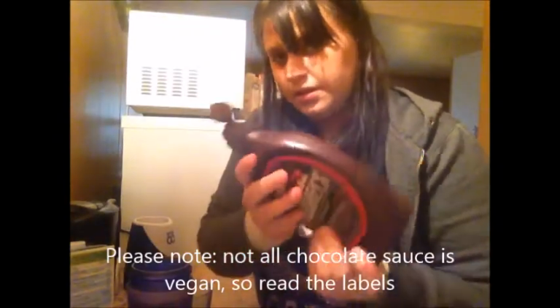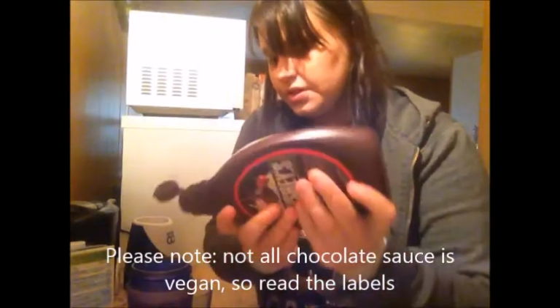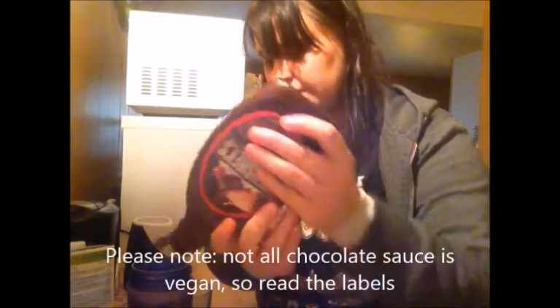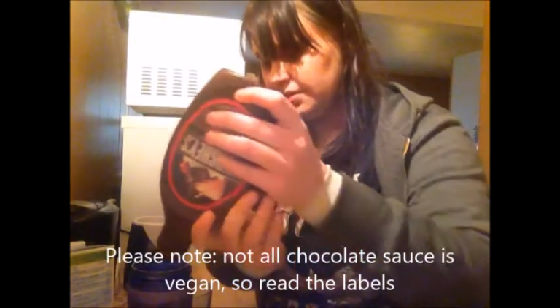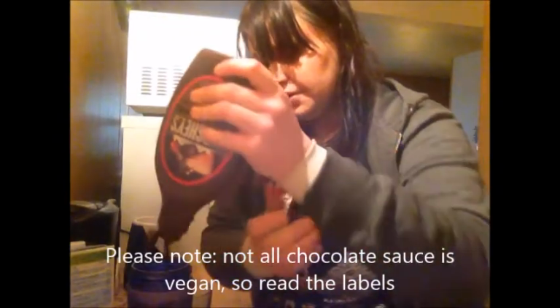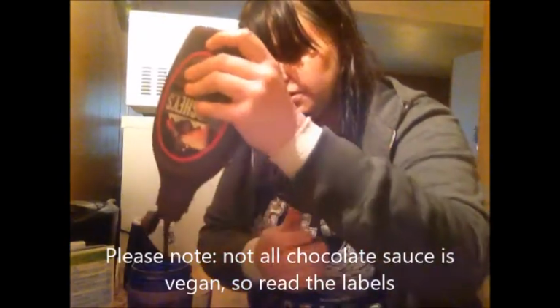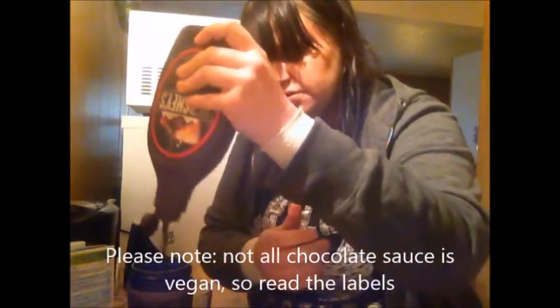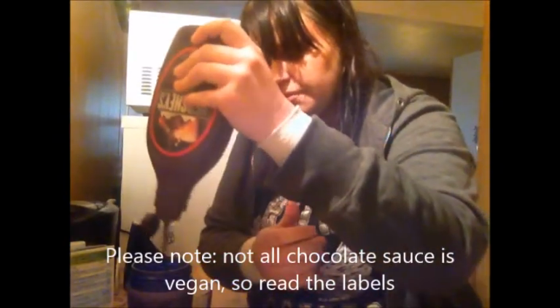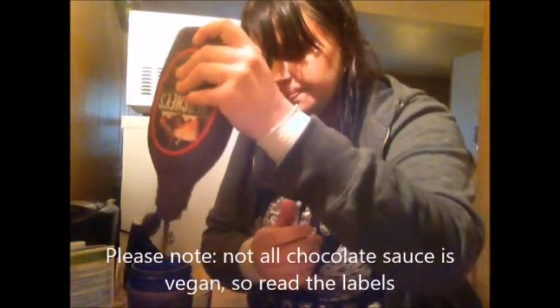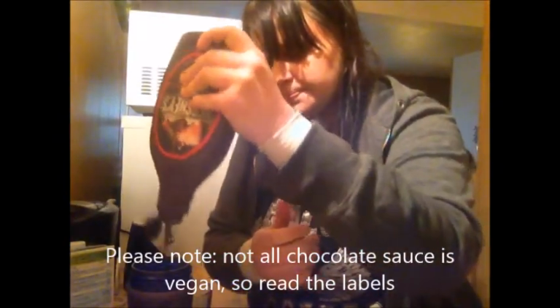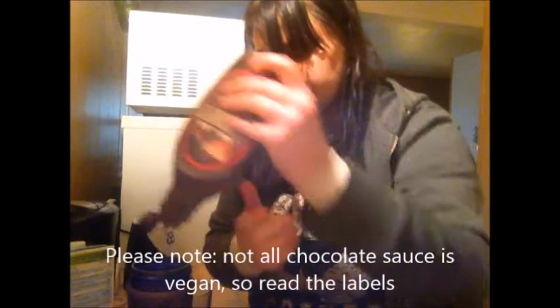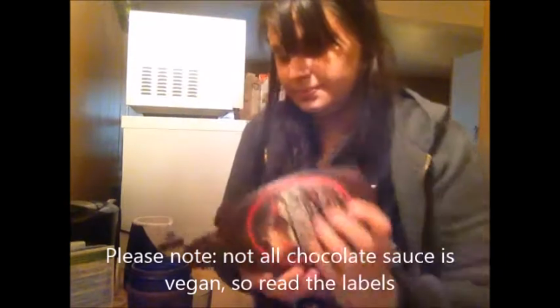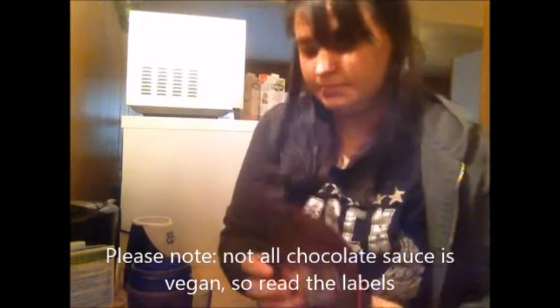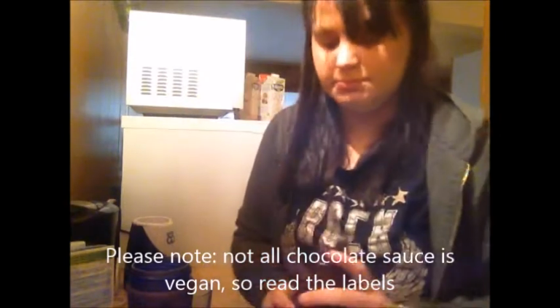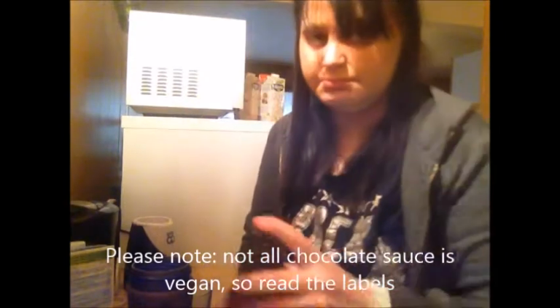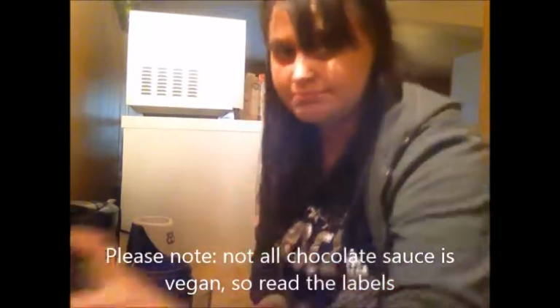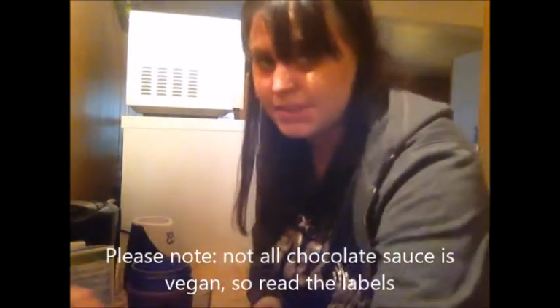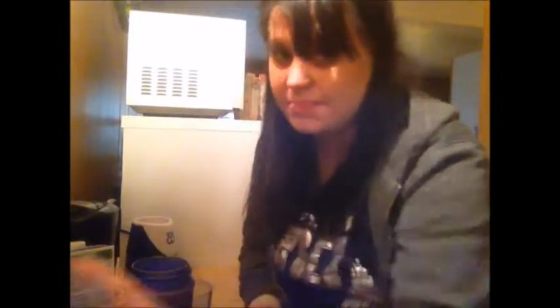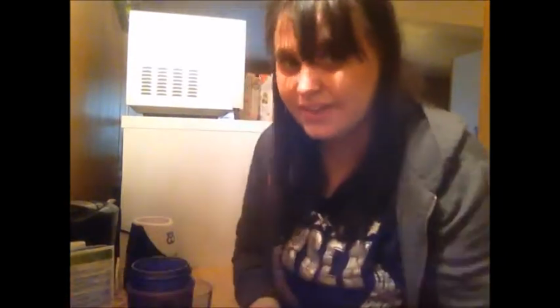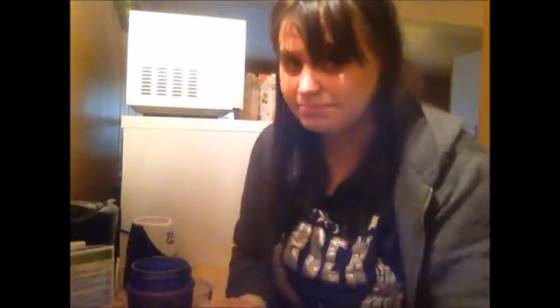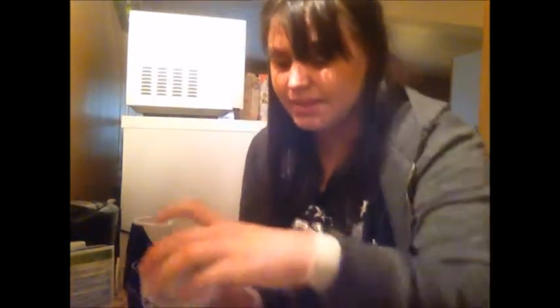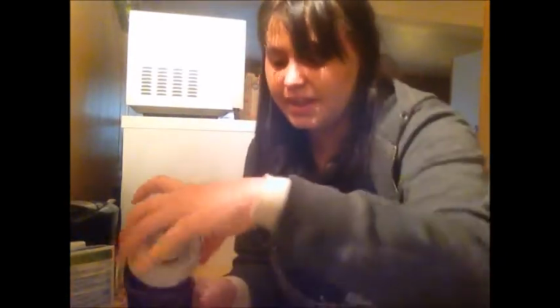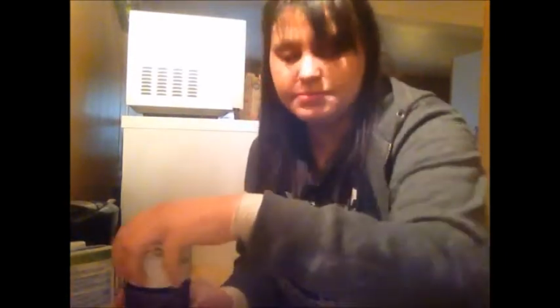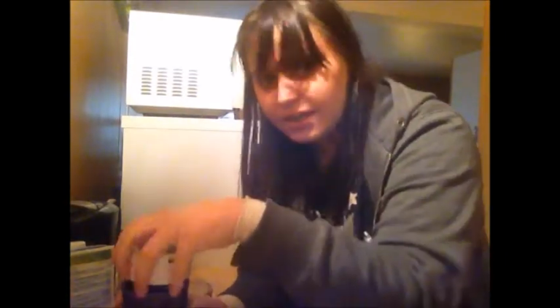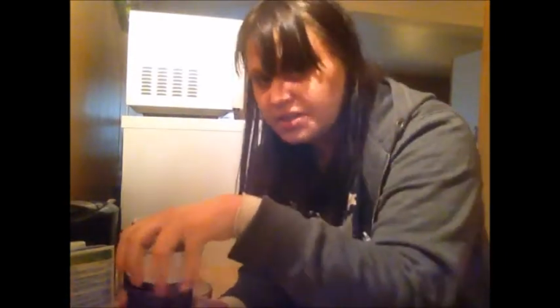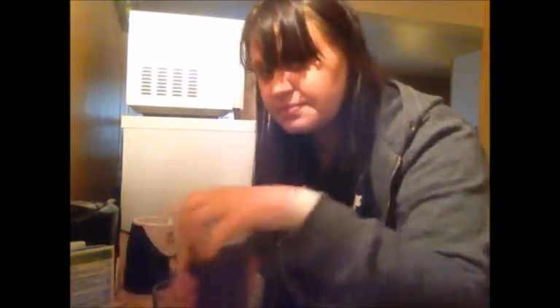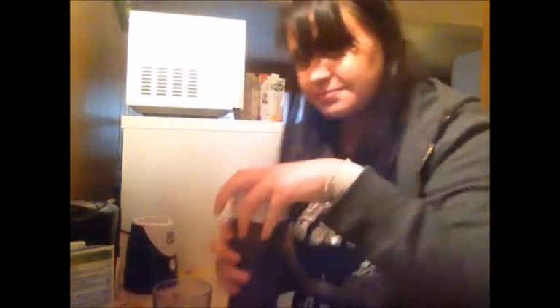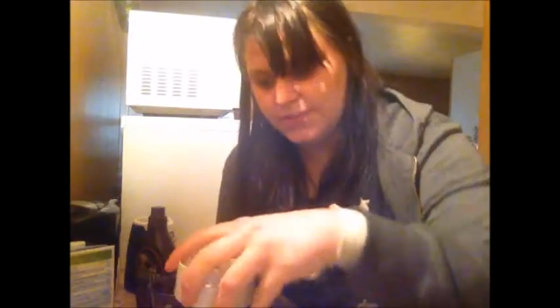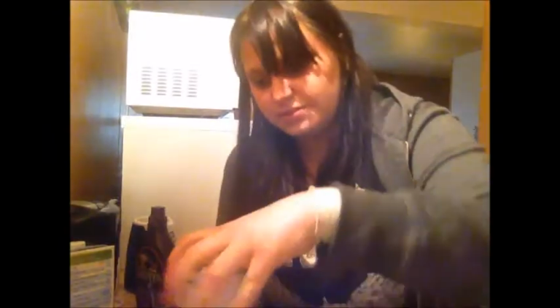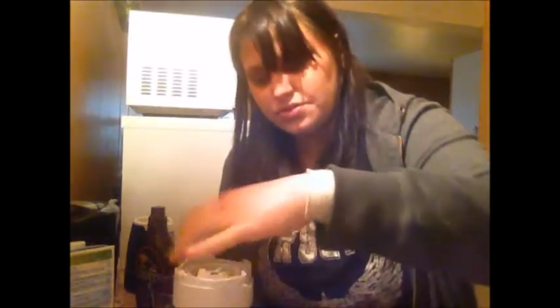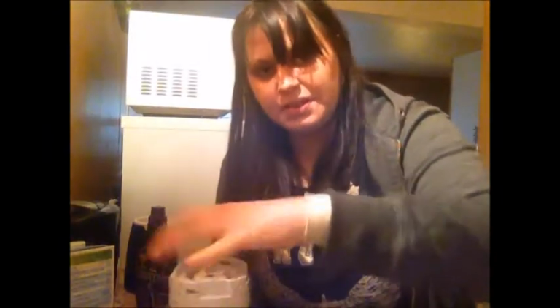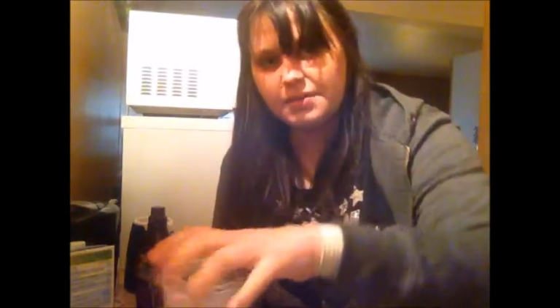I'm just gonna add in a little bit of chocolate syrup, because I love it. That's it — you just blend it up.